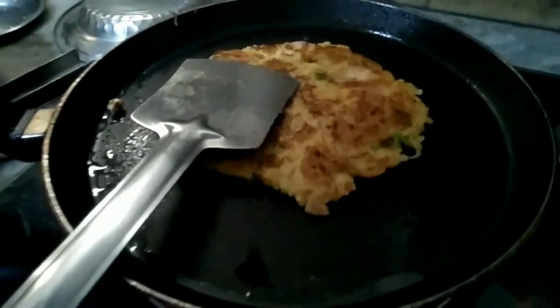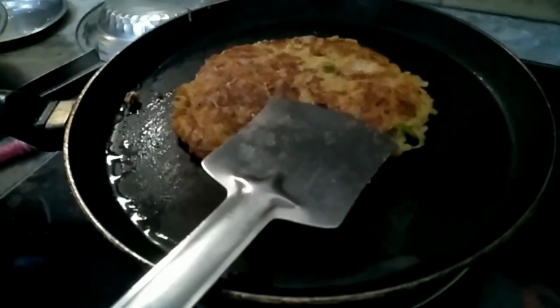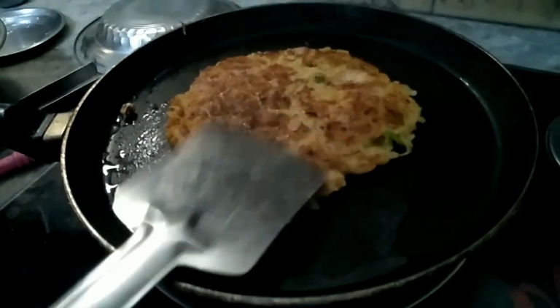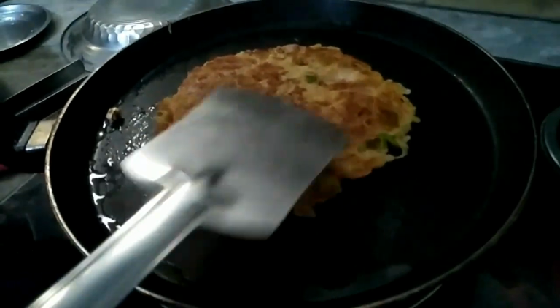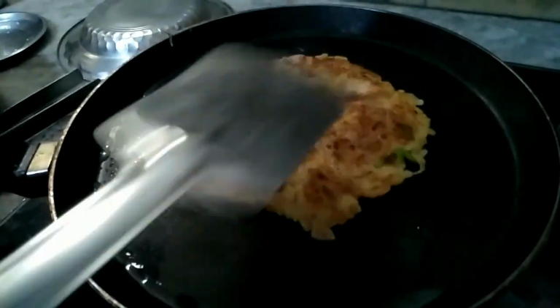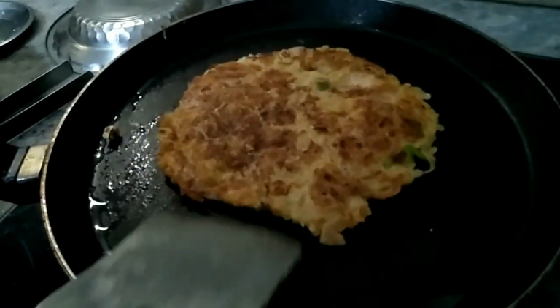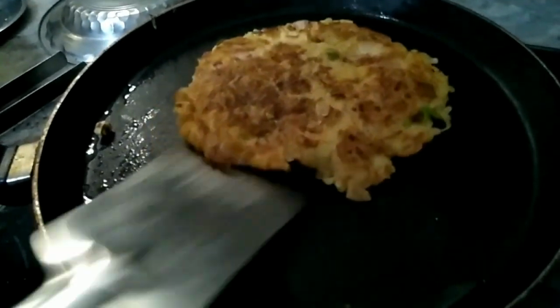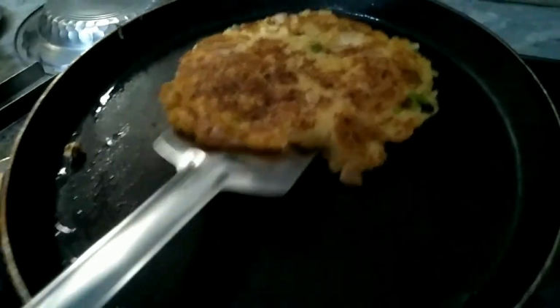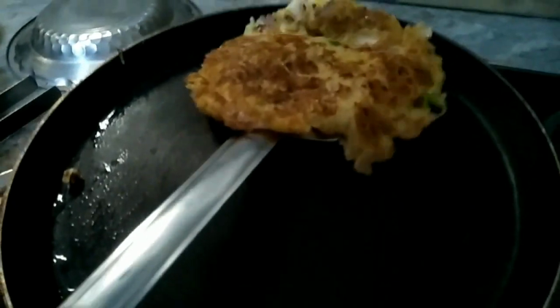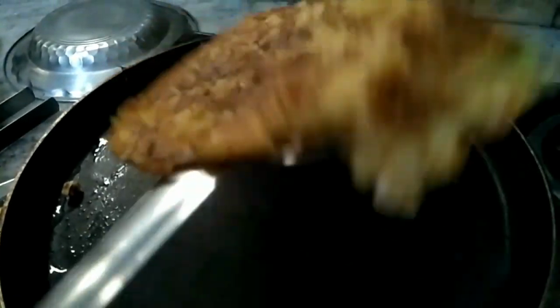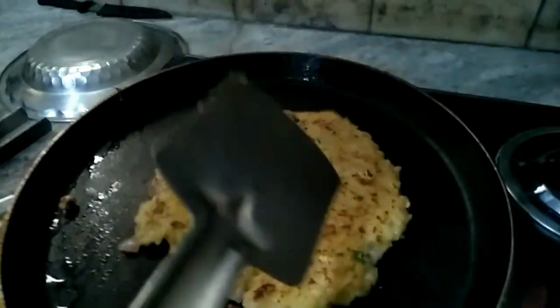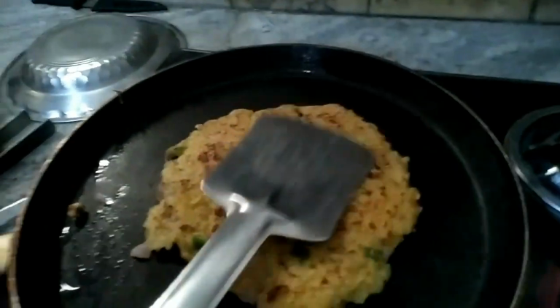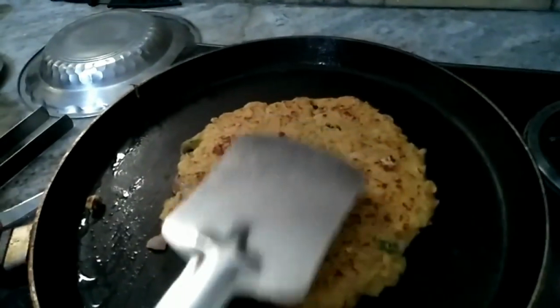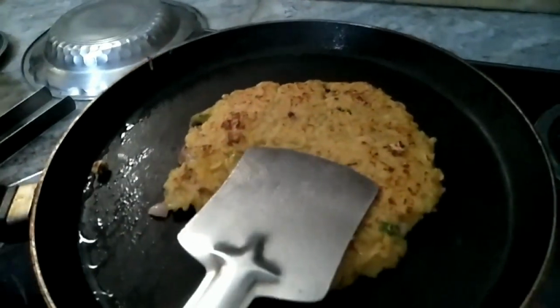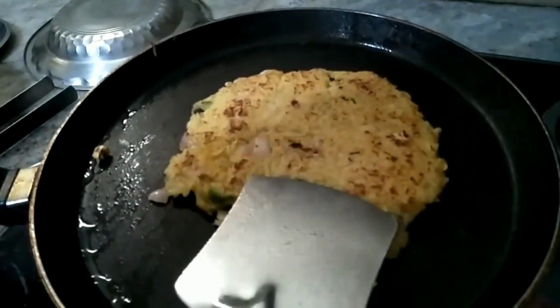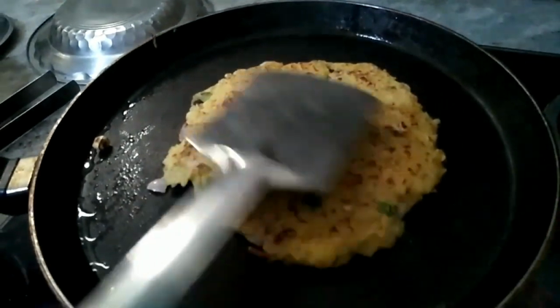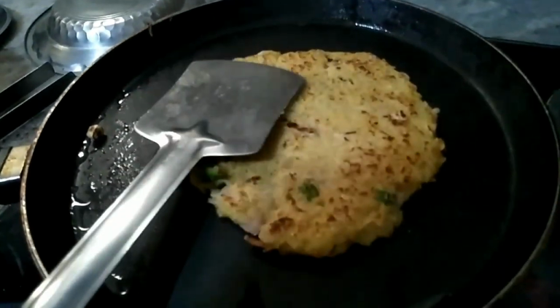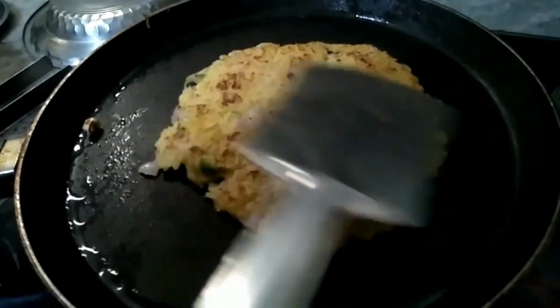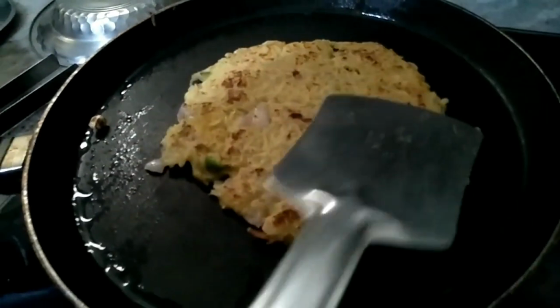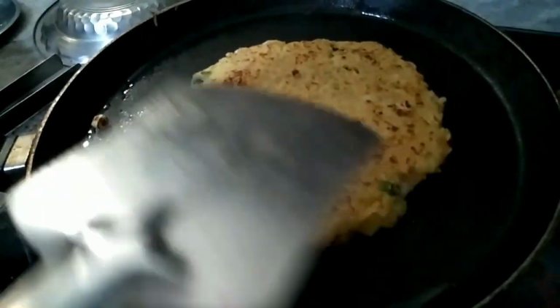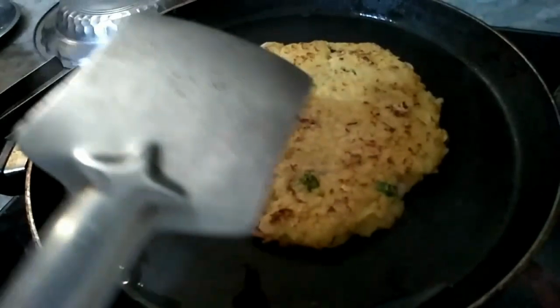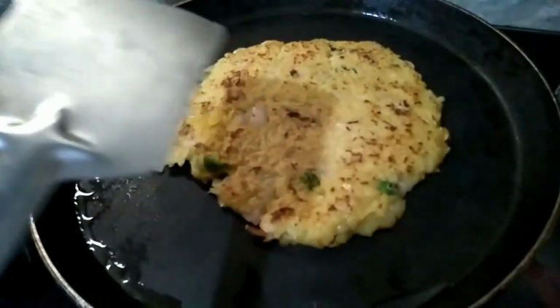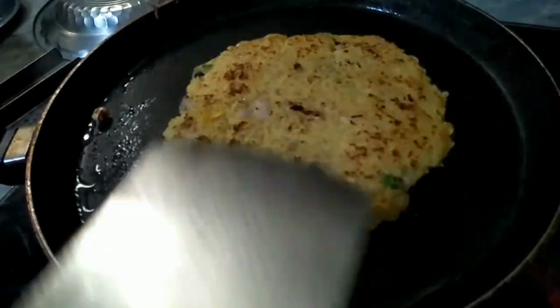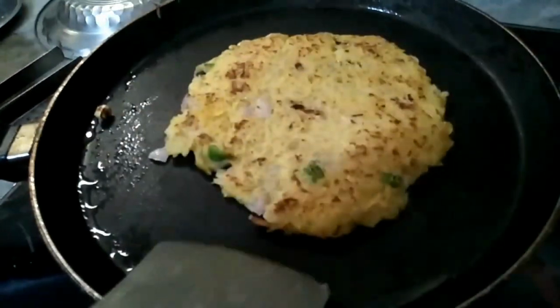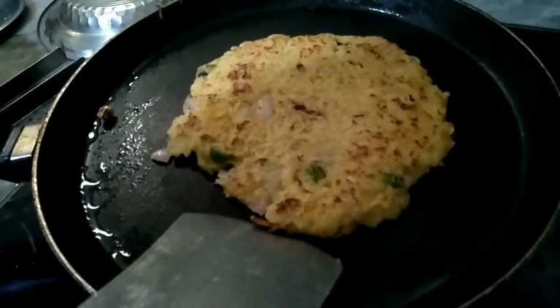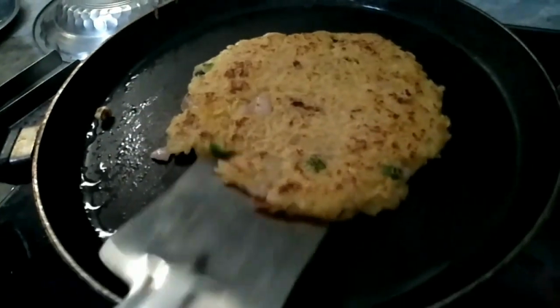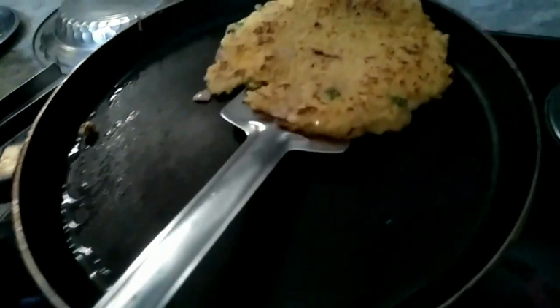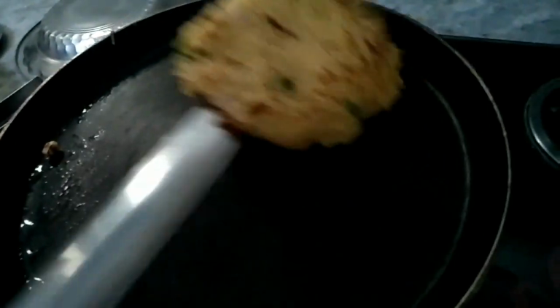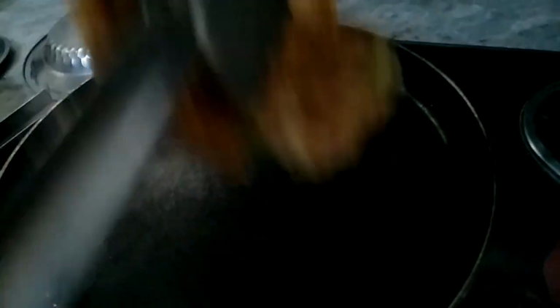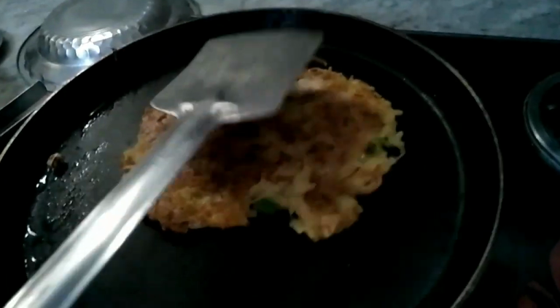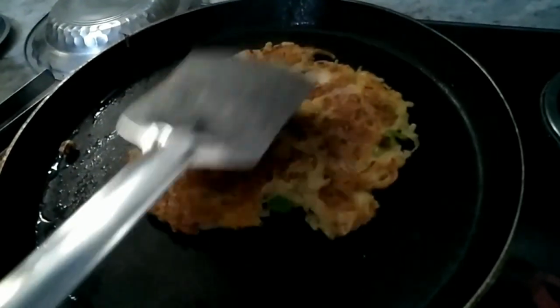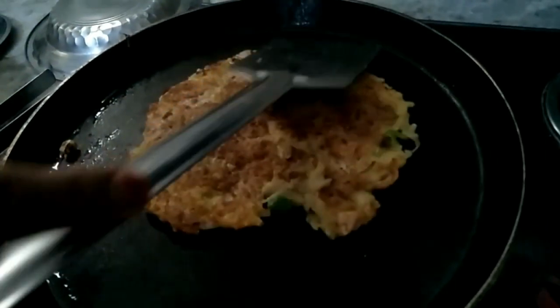Friends, you can see our cheela is a golden brown color. Now I will turn the flame off.